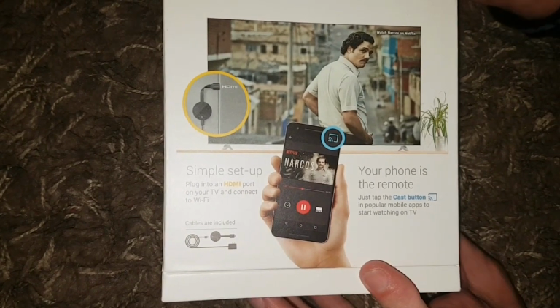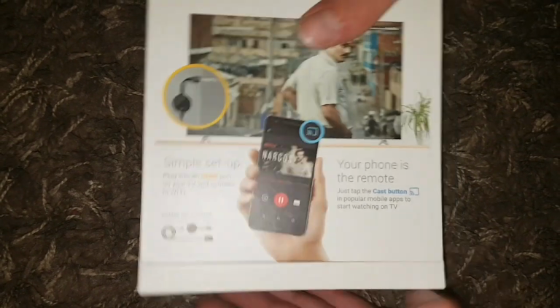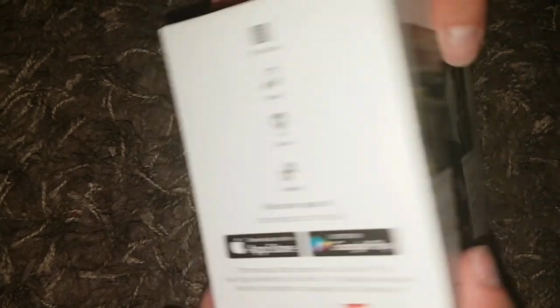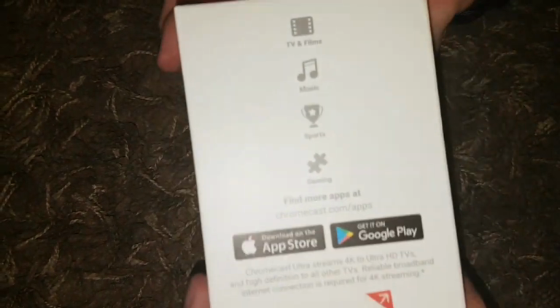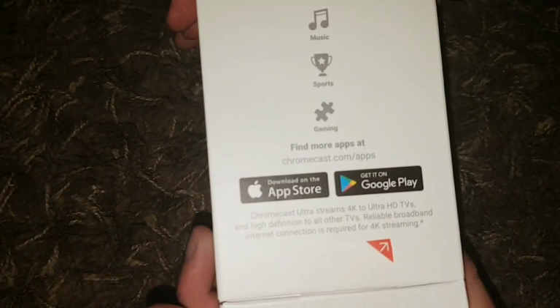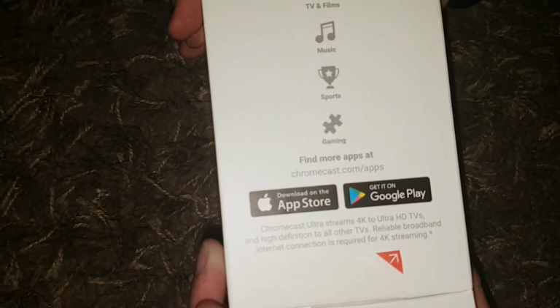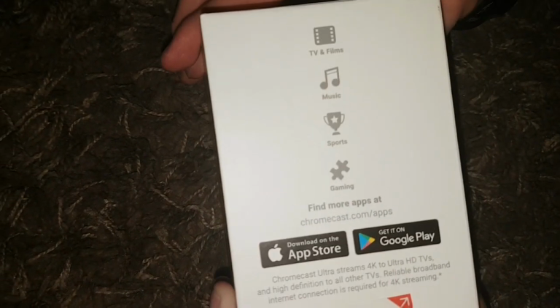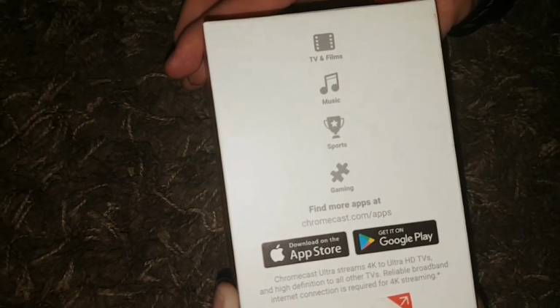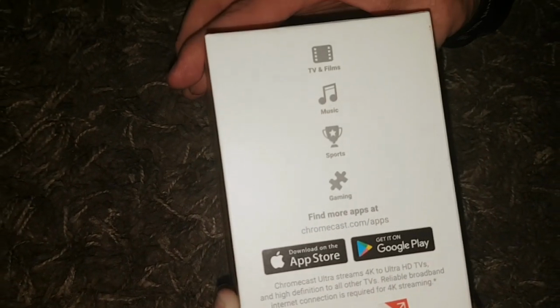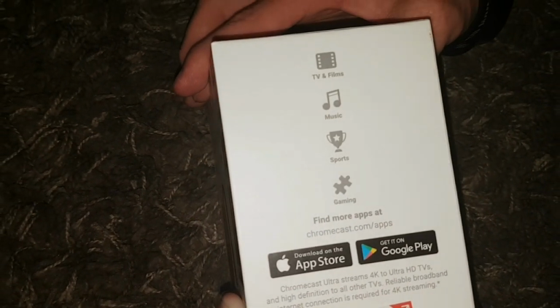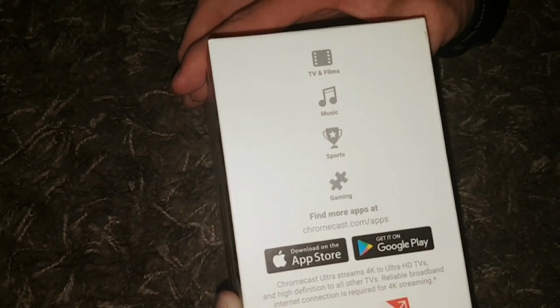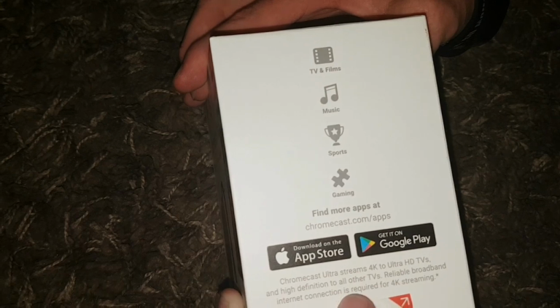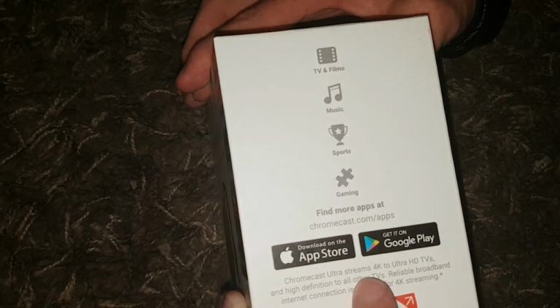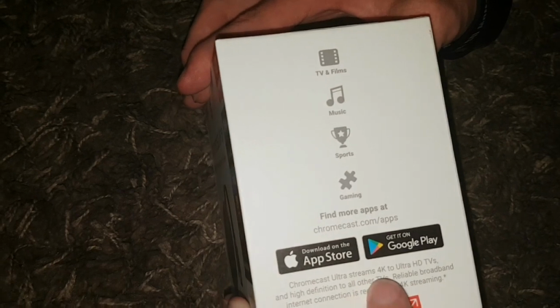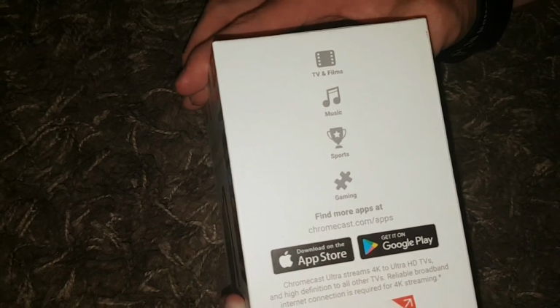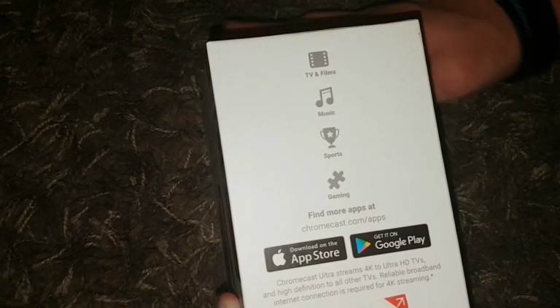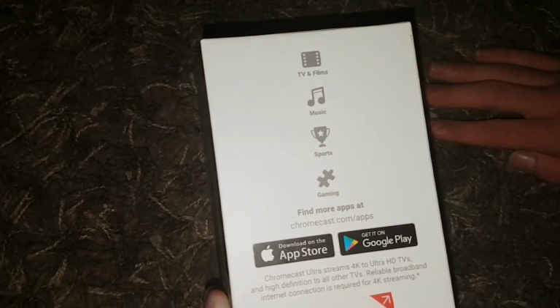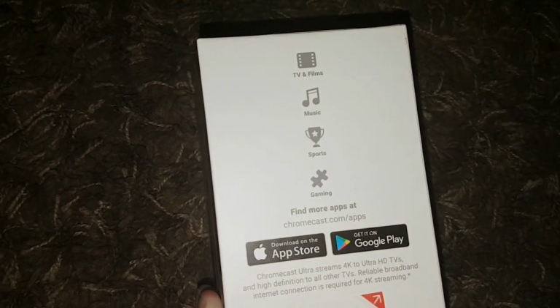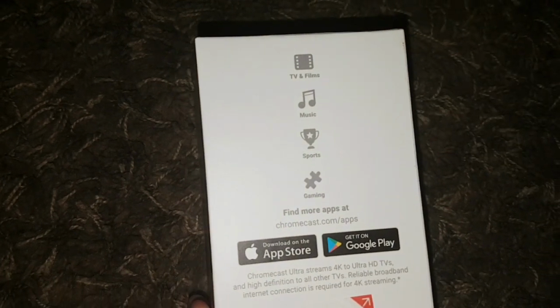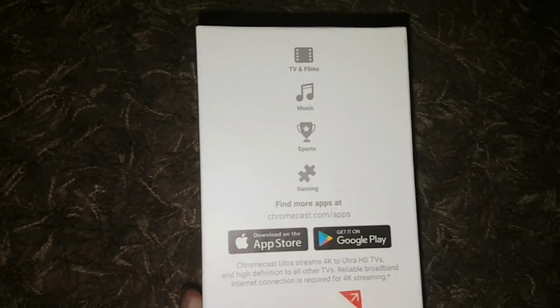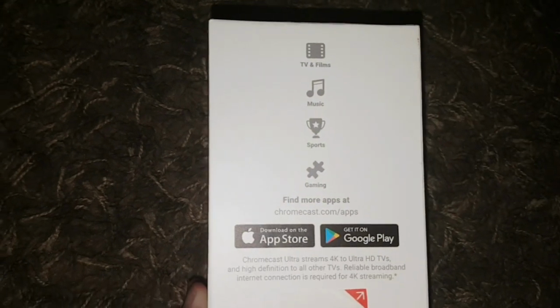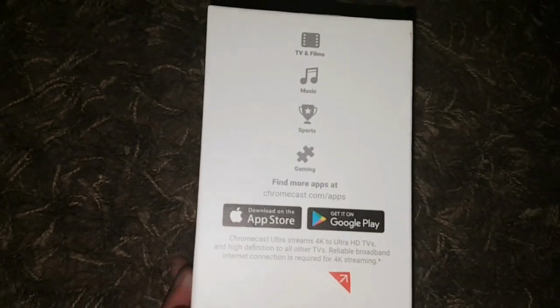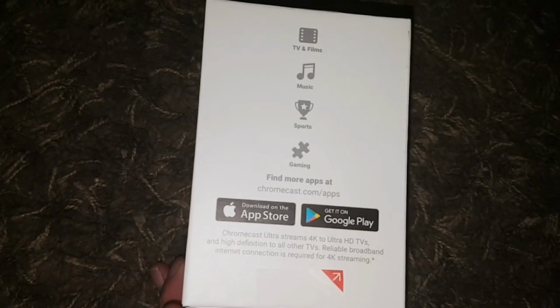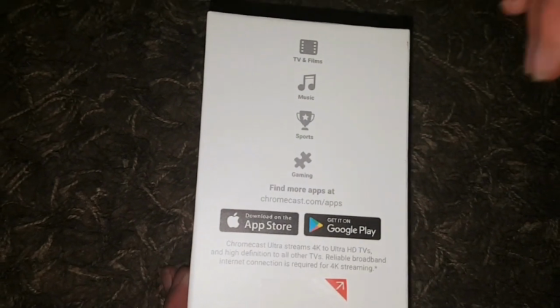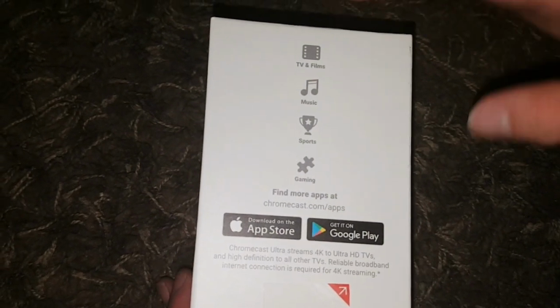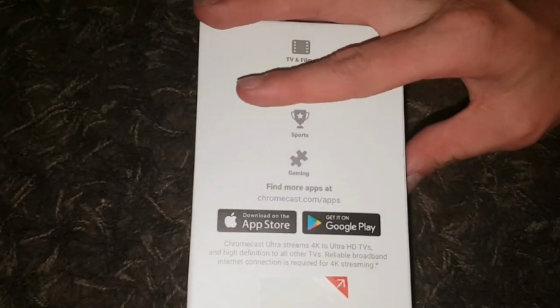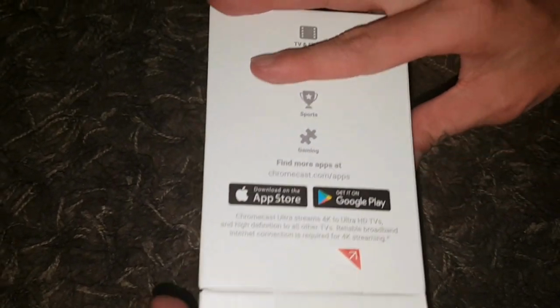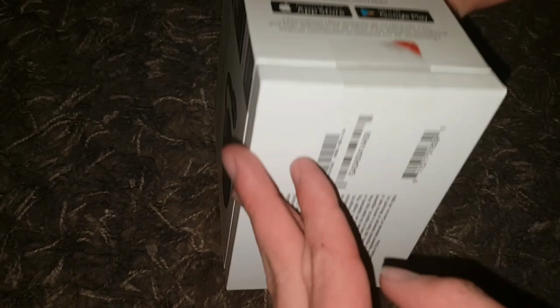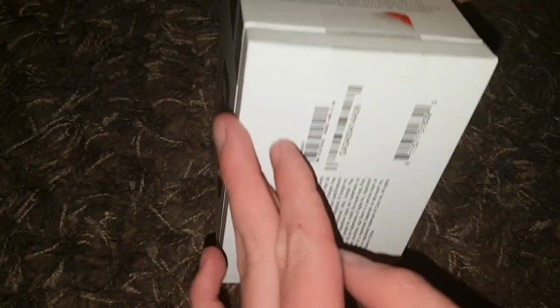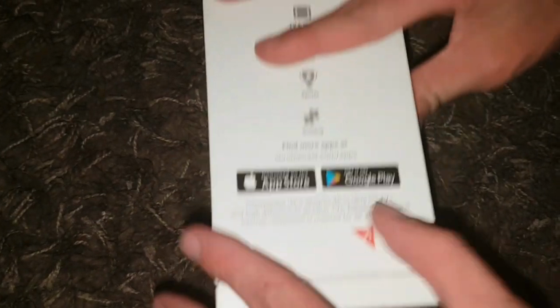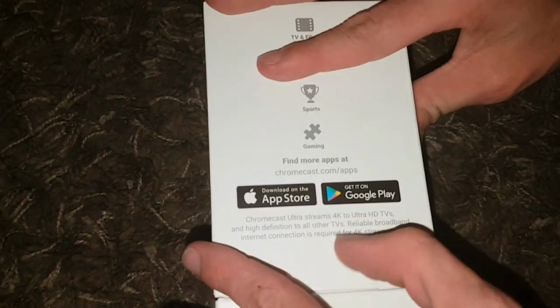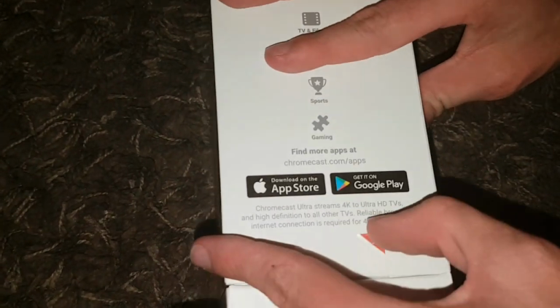Quite good. Here's about the side — looks like you obviously need to download an app. You can download it on the App Store and Google Play. Let's get this open.